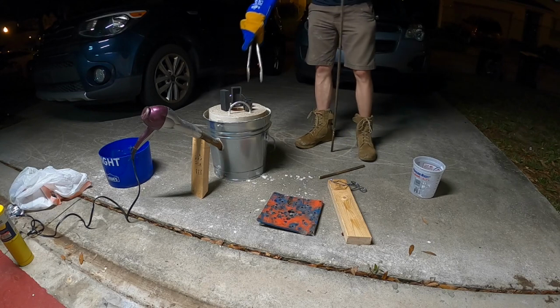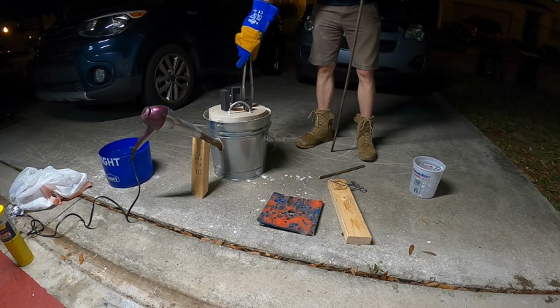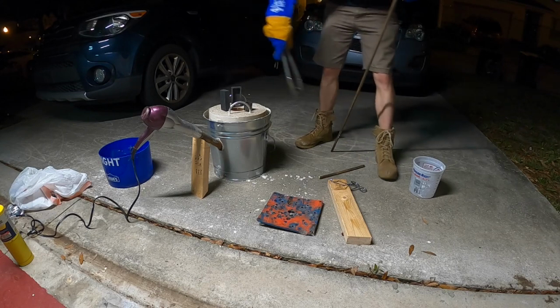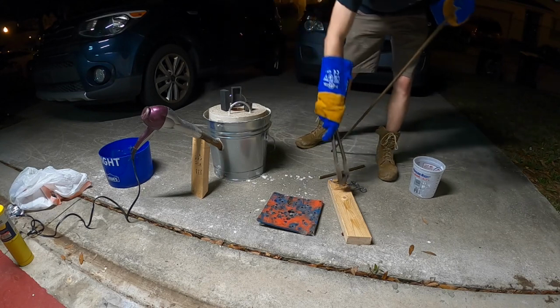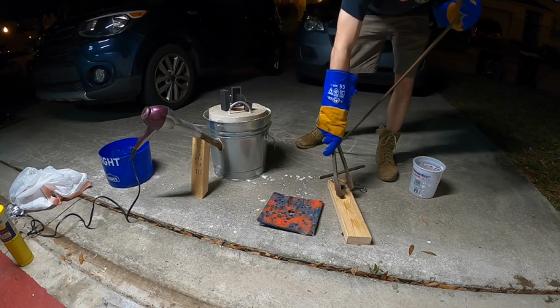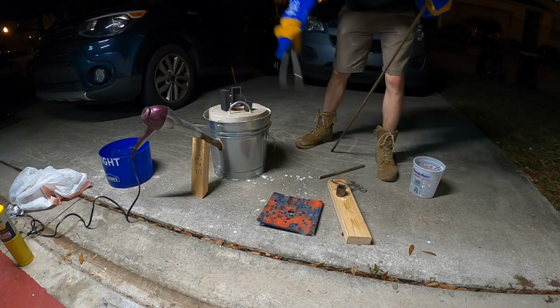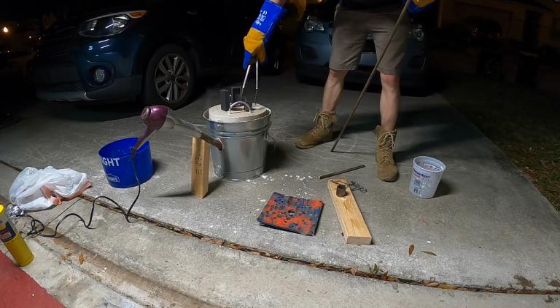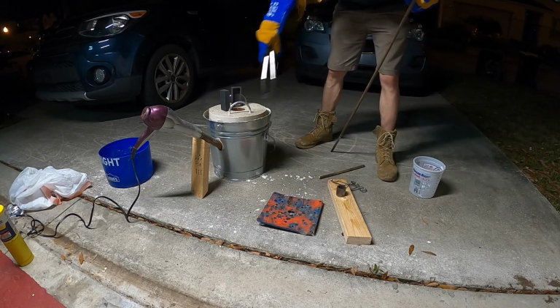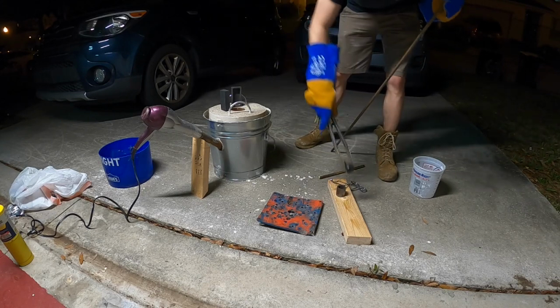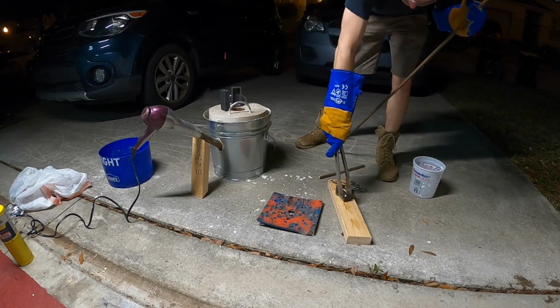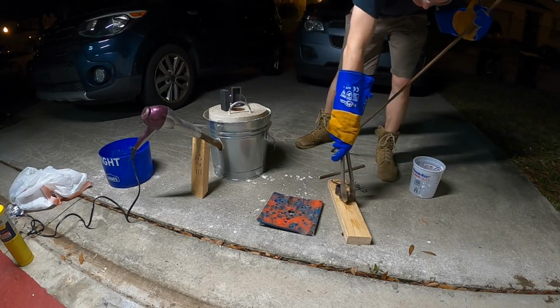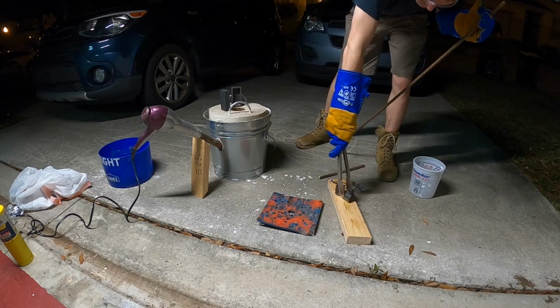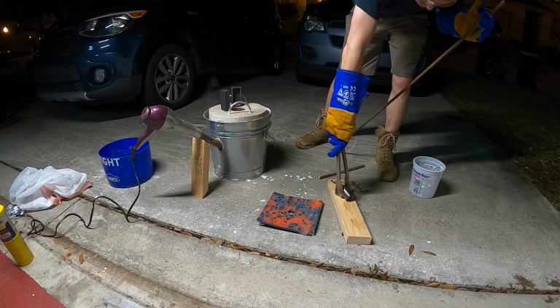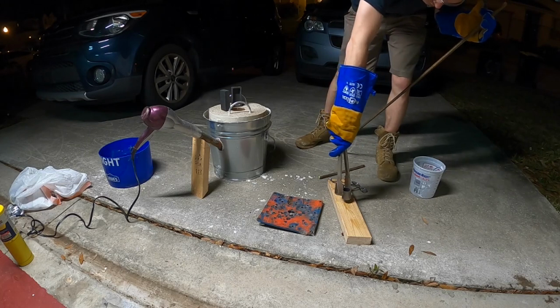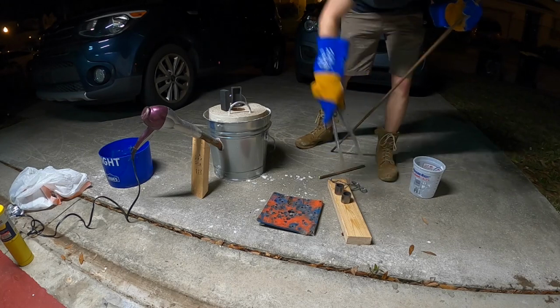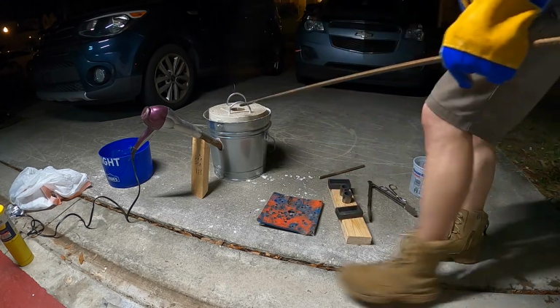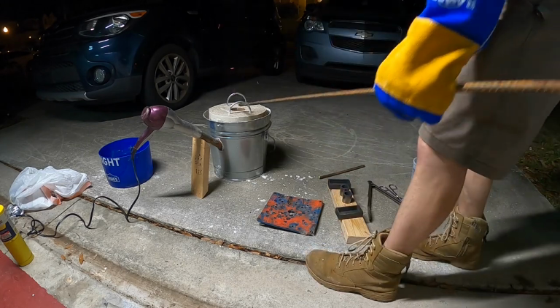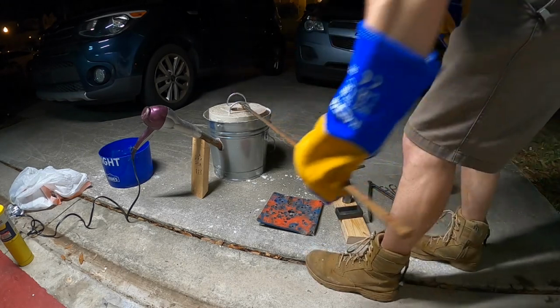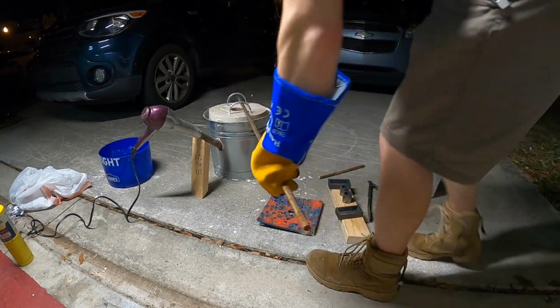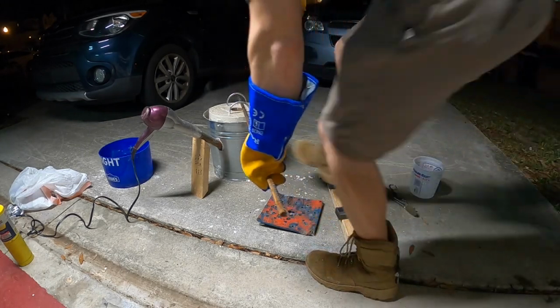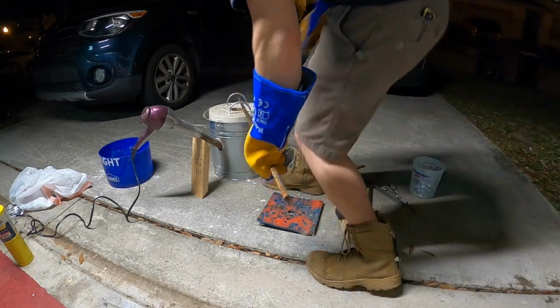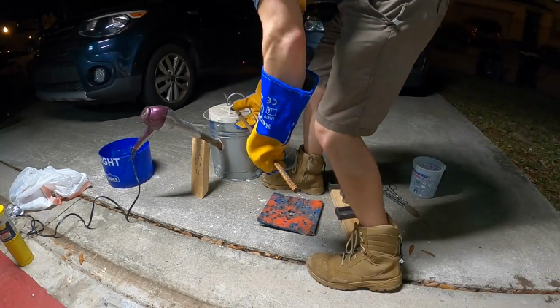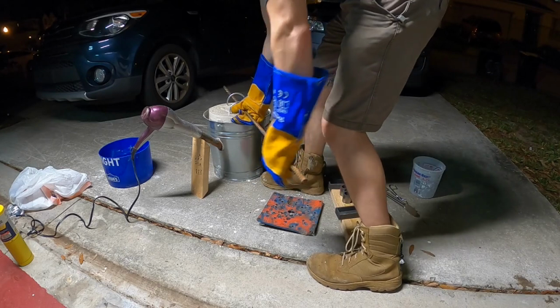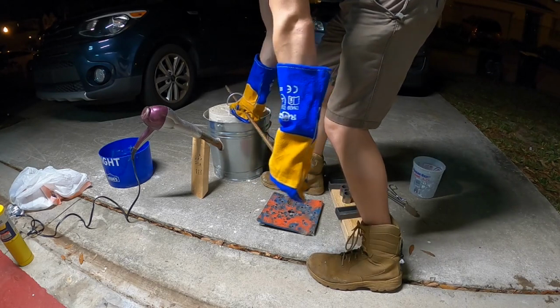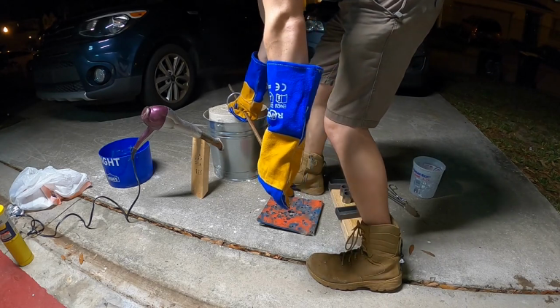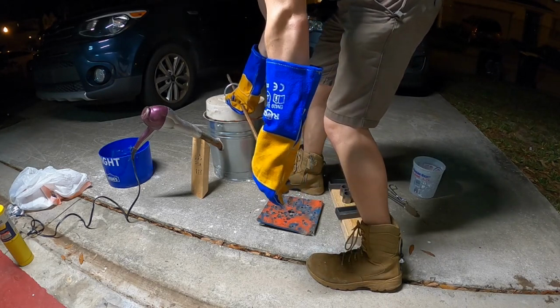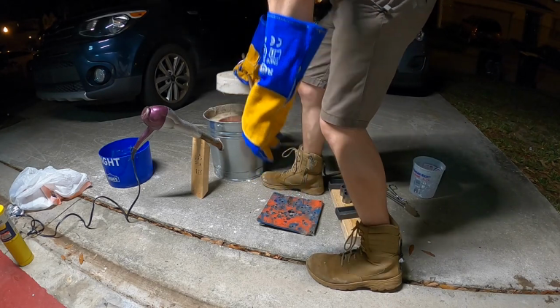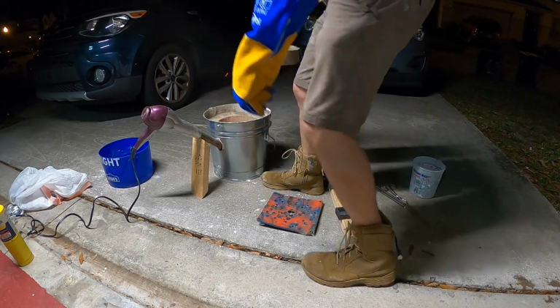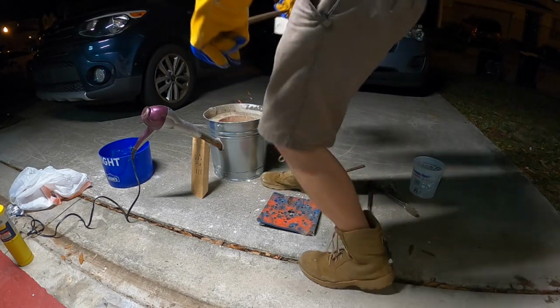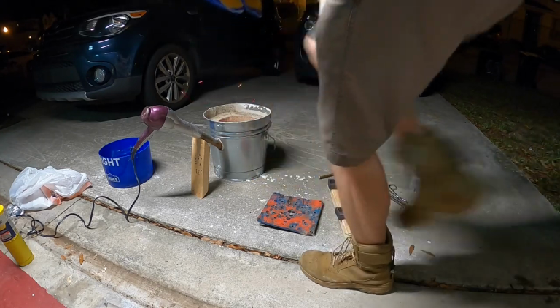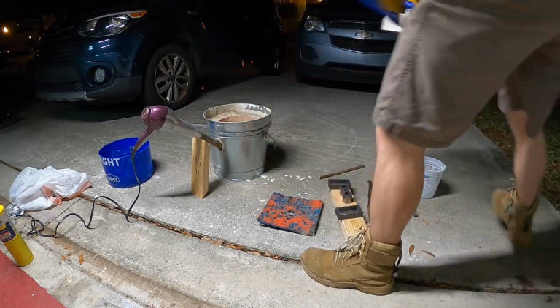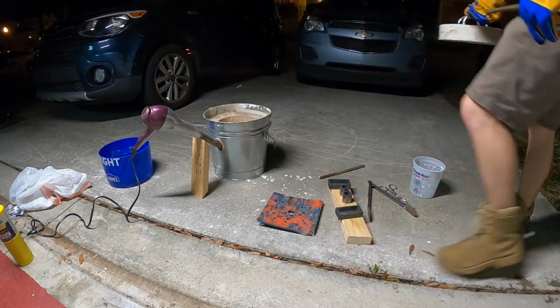You always want to preheat your molds to burn off any moisture, but also to allow your metal to cool slowly. I found that using a four foot section of rebar to be a very good tool for removing the hot lid and keeping it a safe distance.